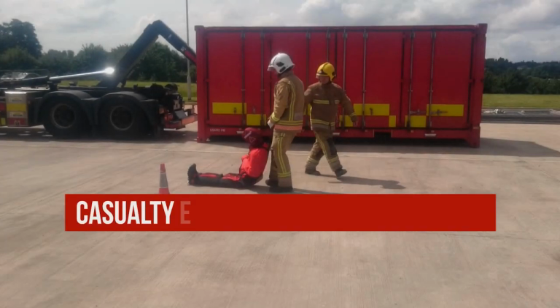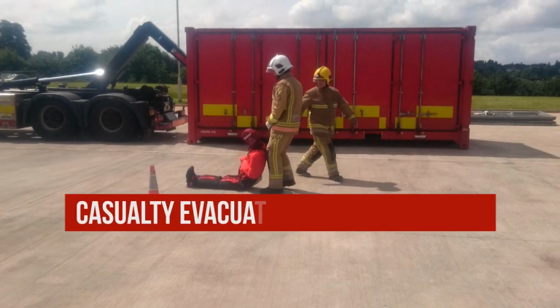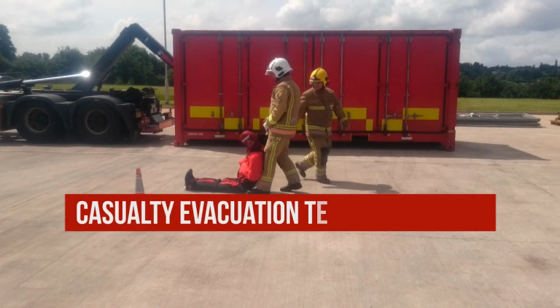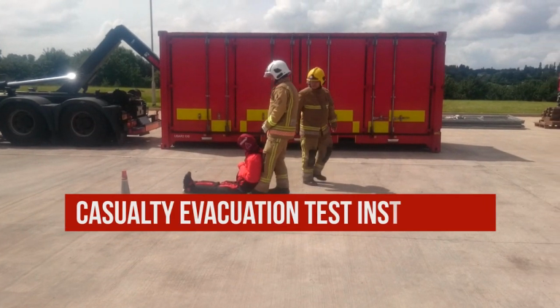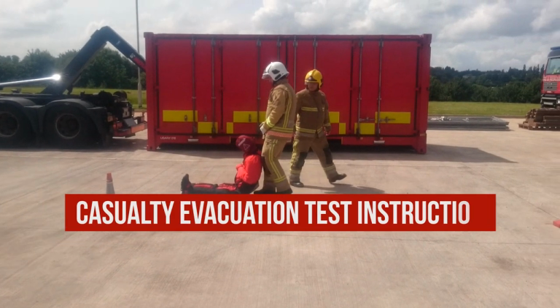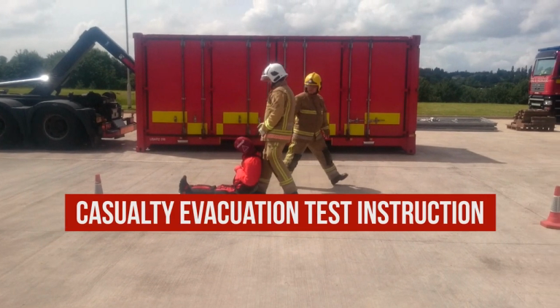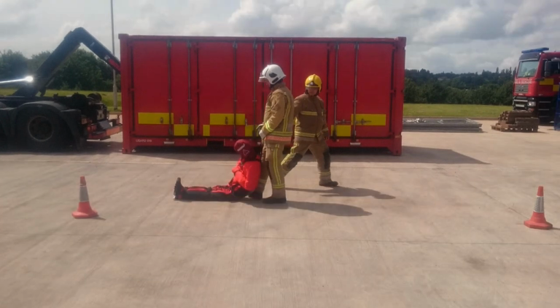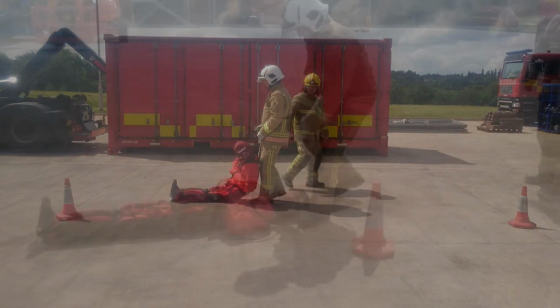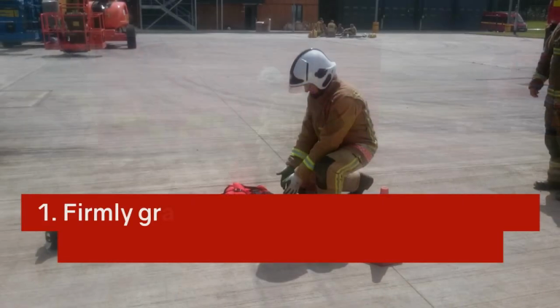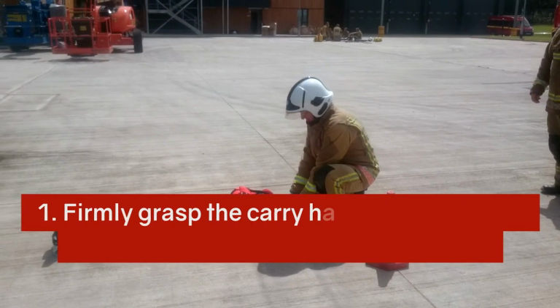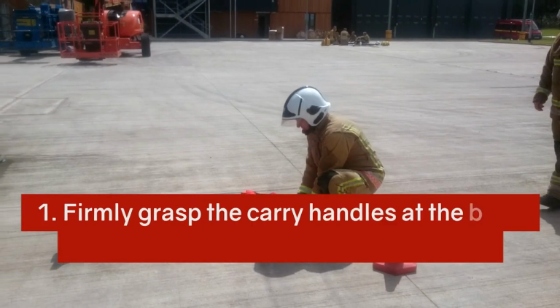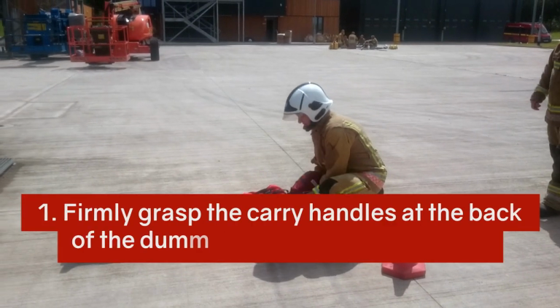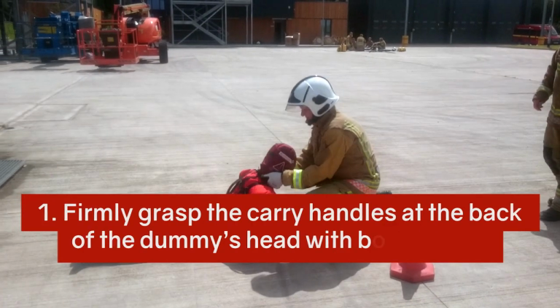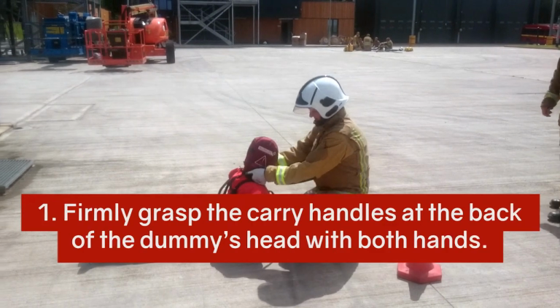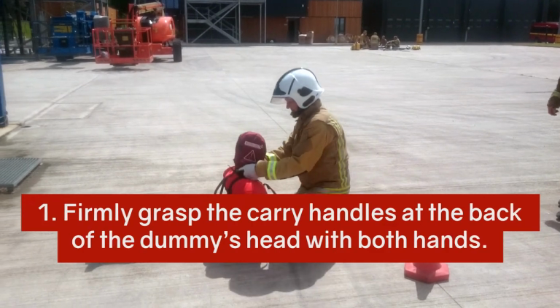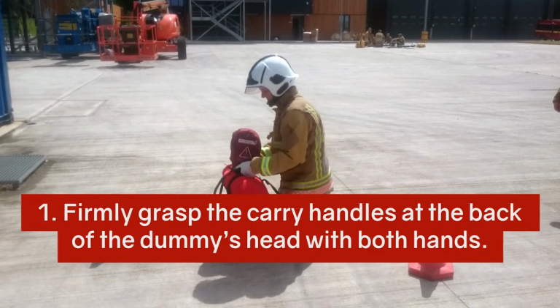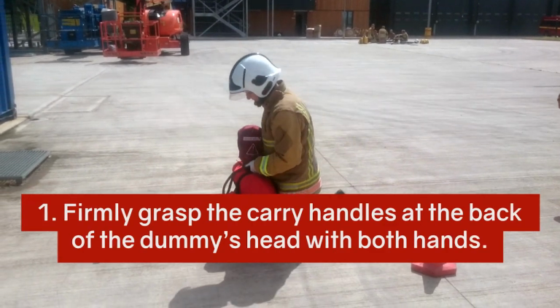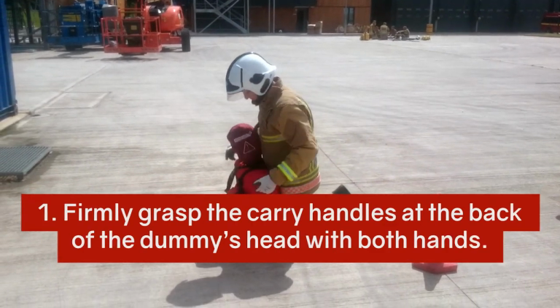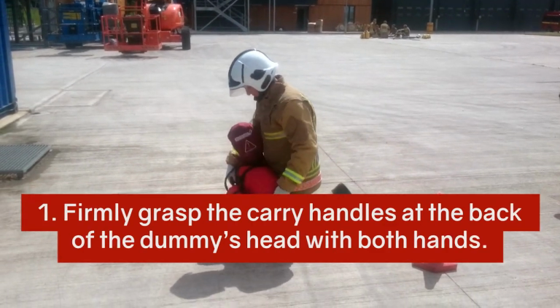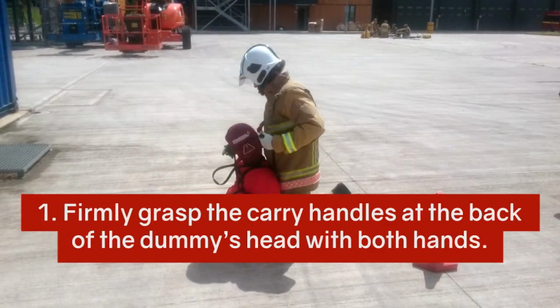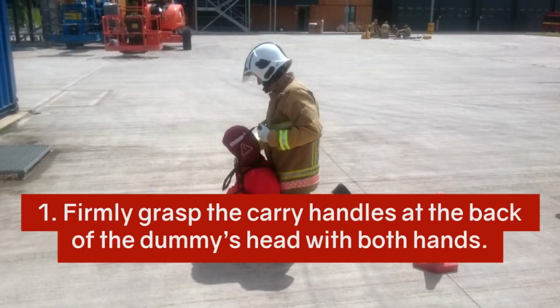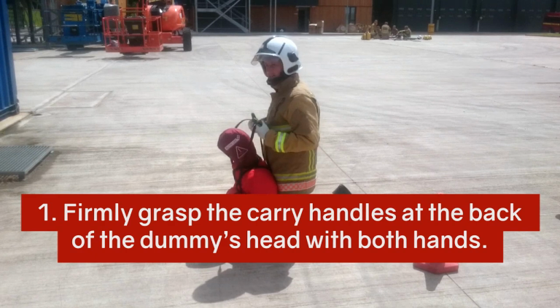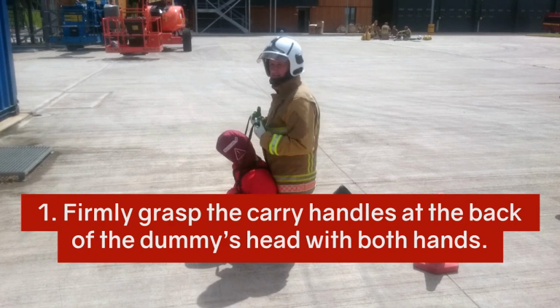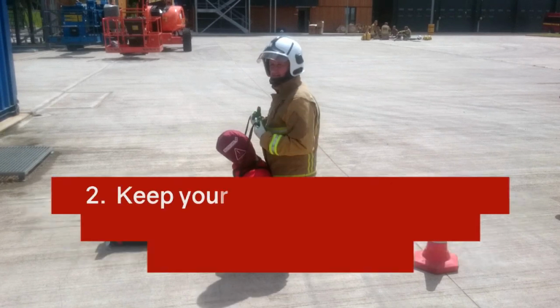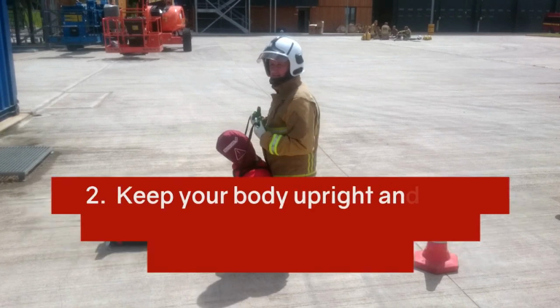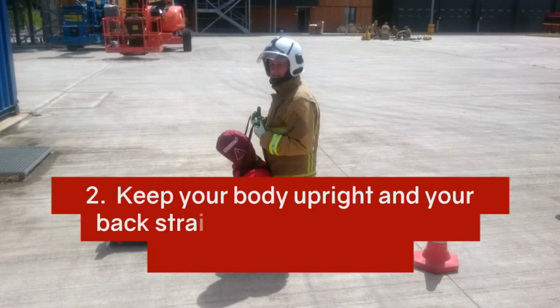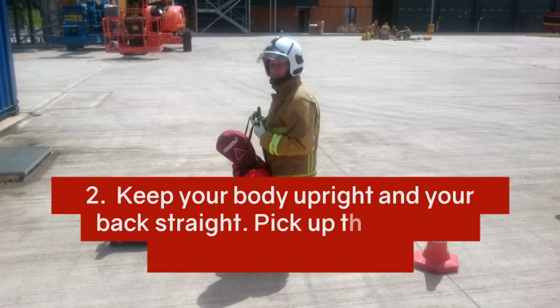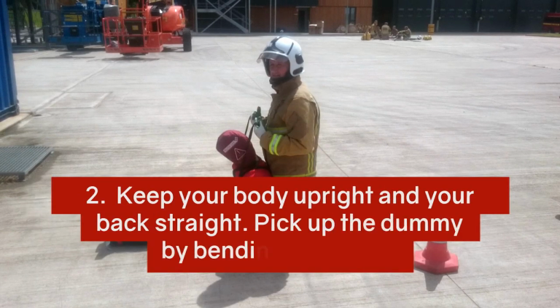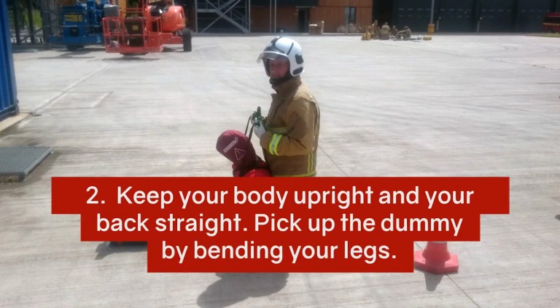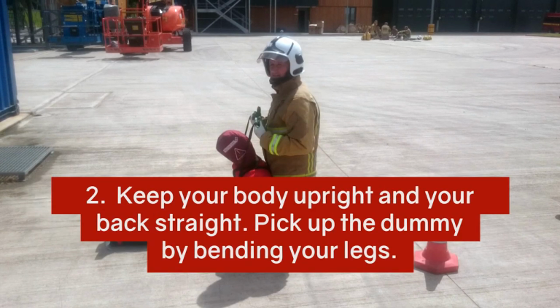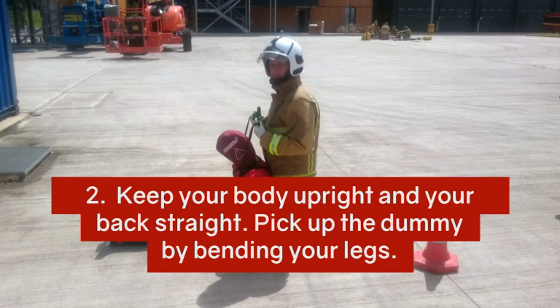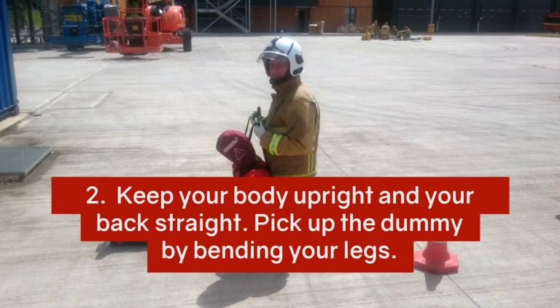Casualty evacuation test instruction. Firmly grasp the carrying handles at the back of the dummy's head with both hands. Keep your body upright and your back straight.